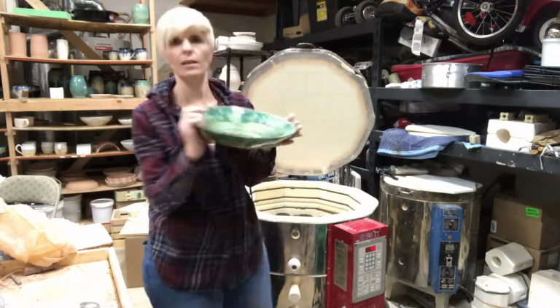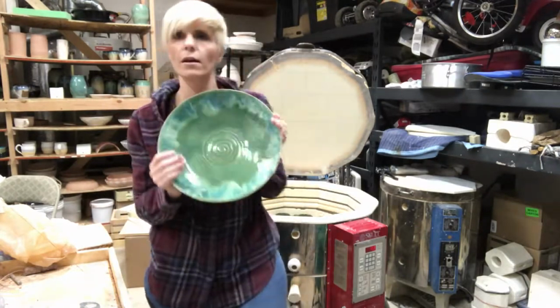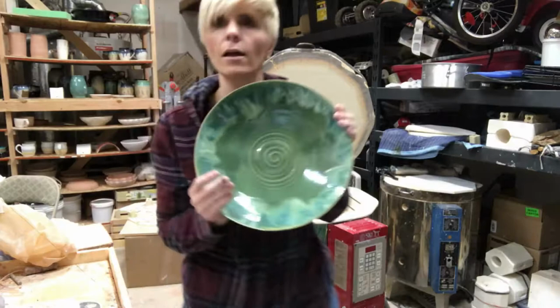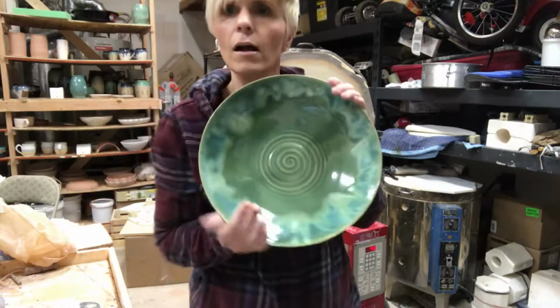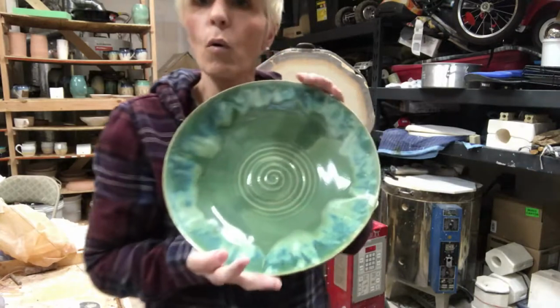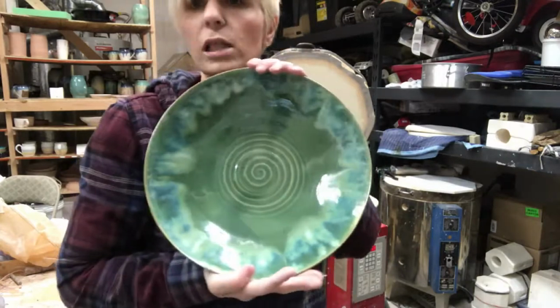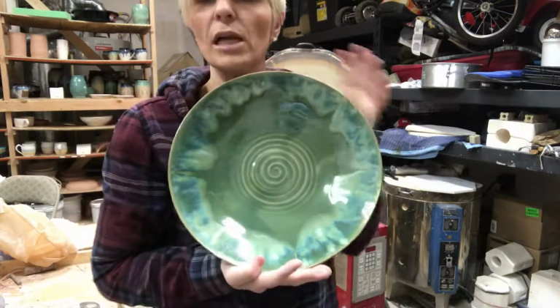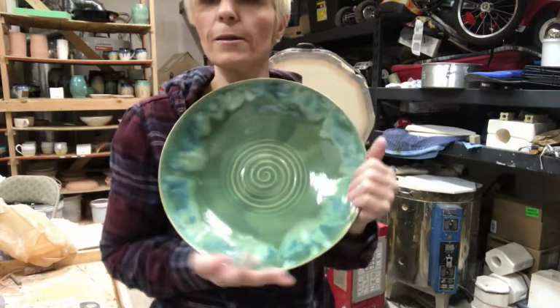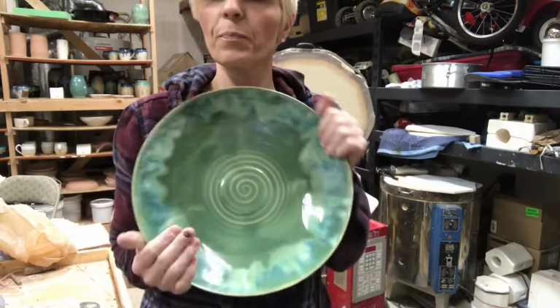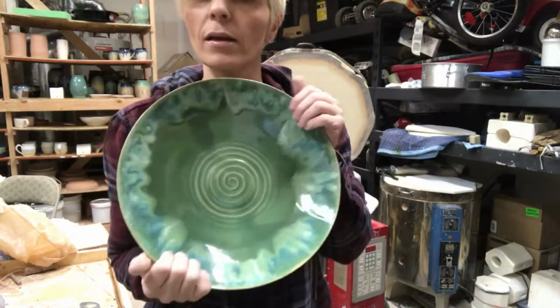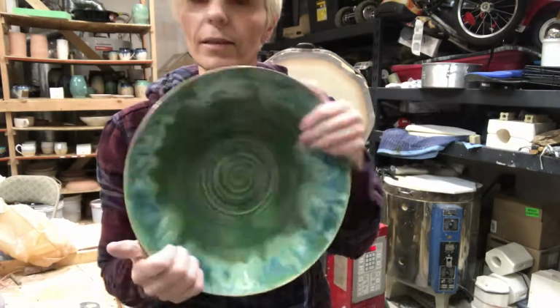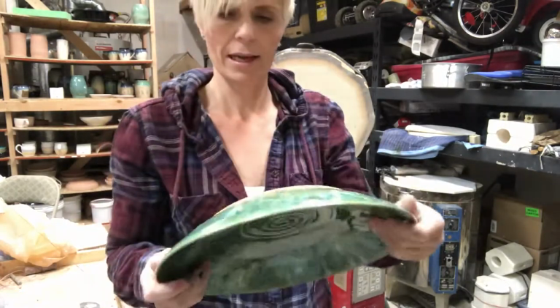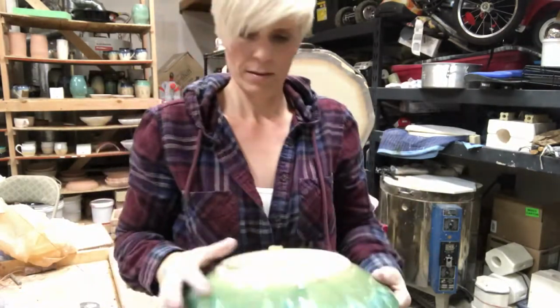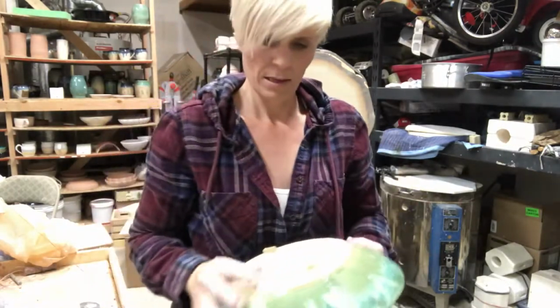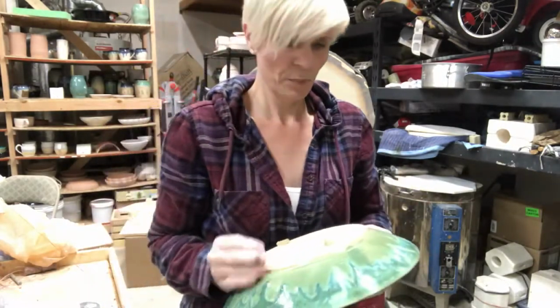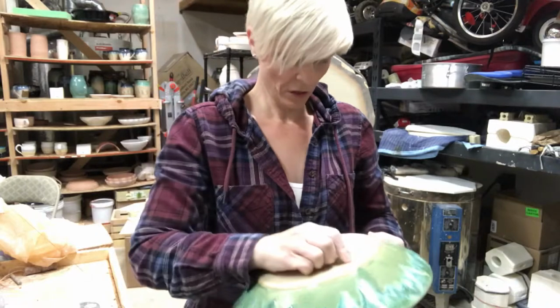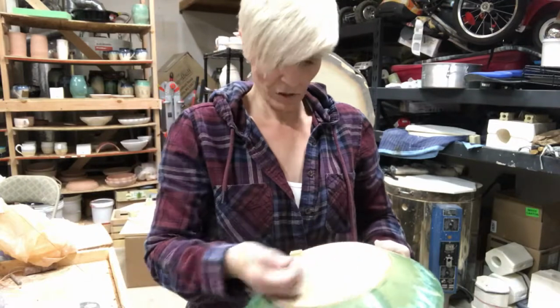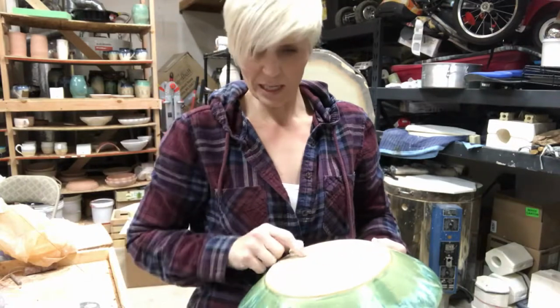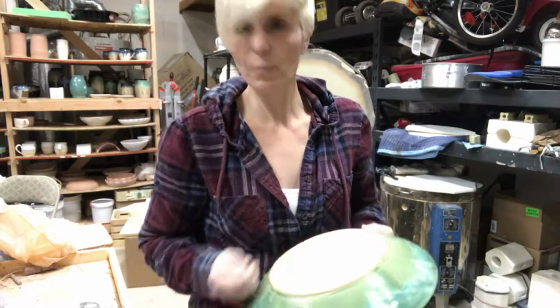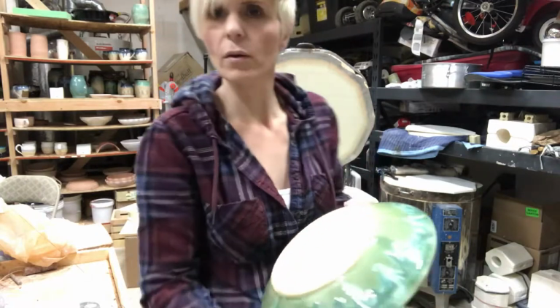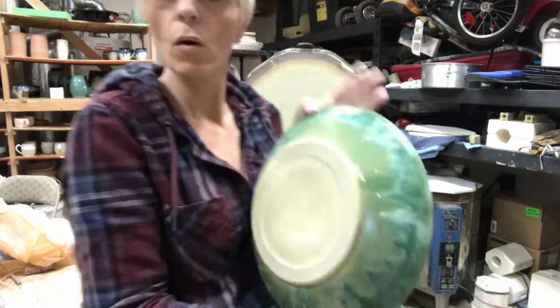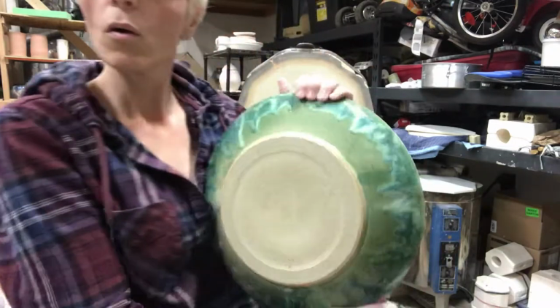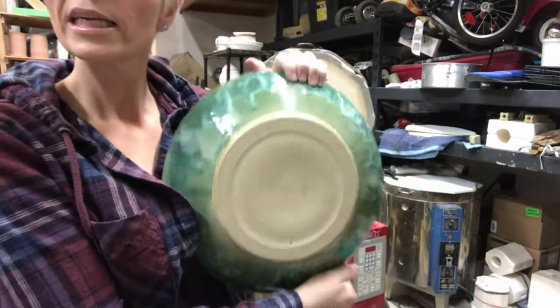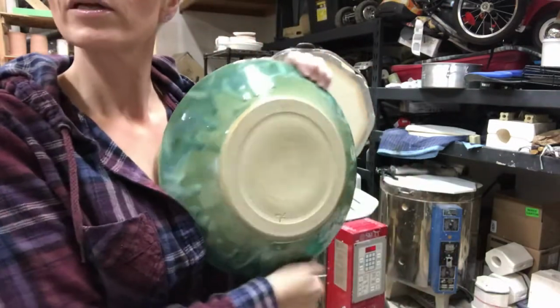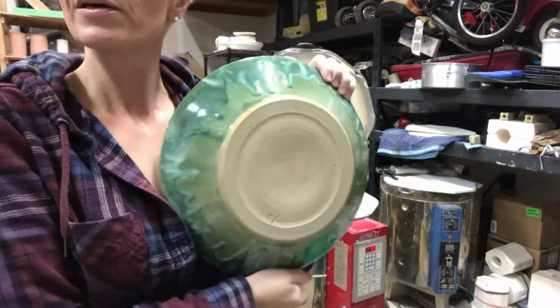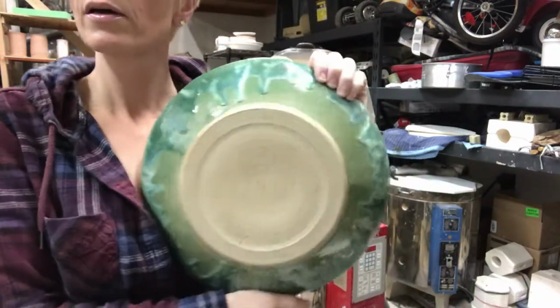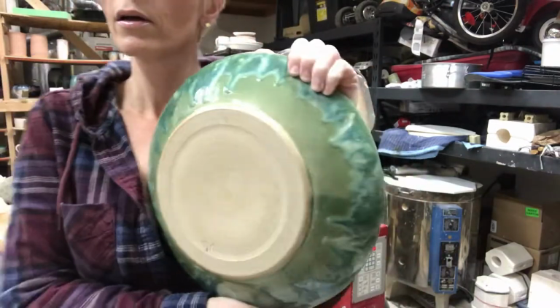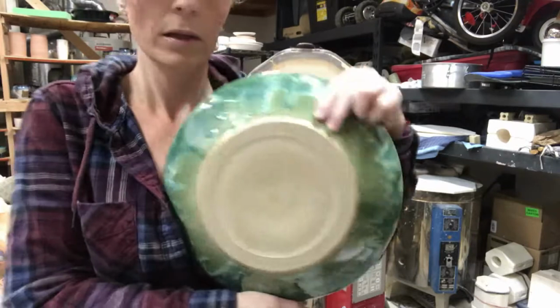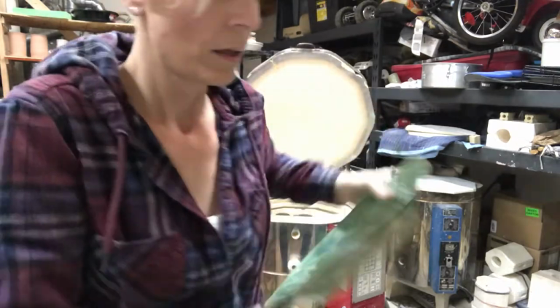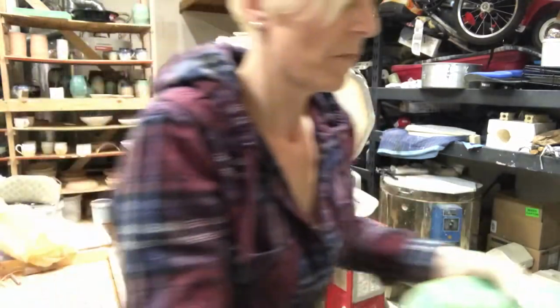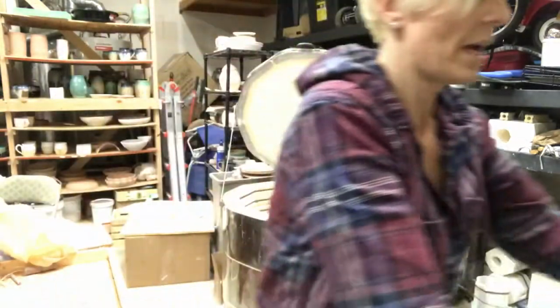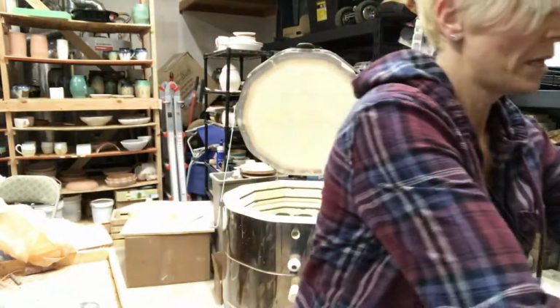Here's another bowl slash platter — I really like that. I put spacers on that too just in case, but we didn't need it. We did good. I'm very happy with that.